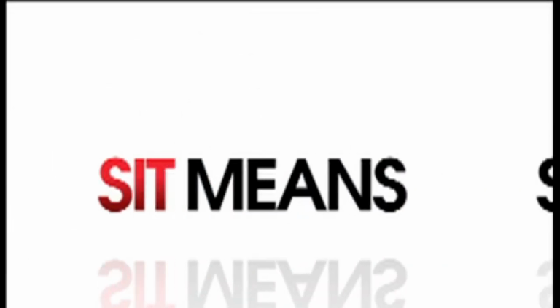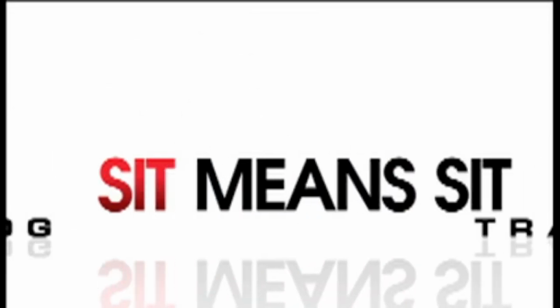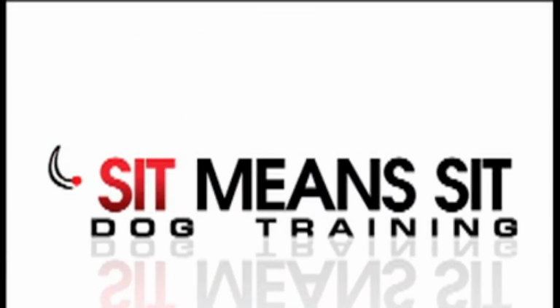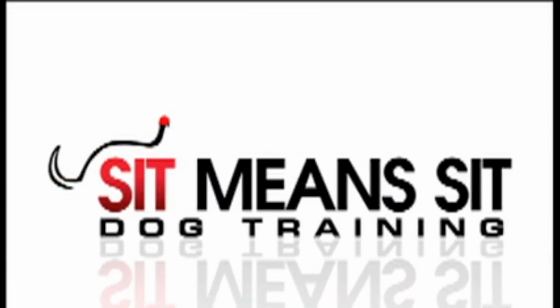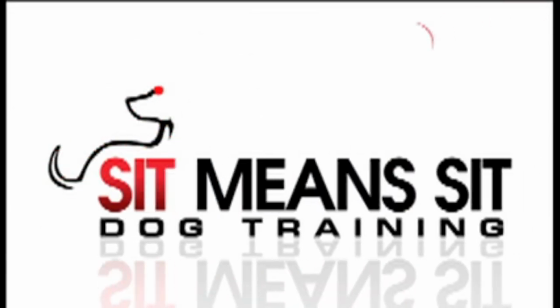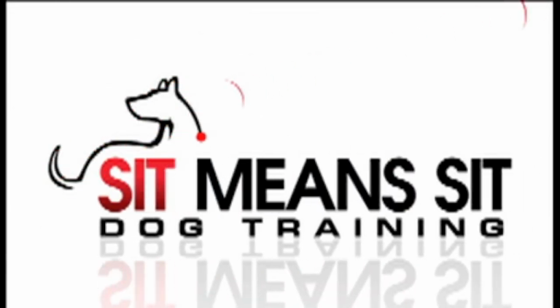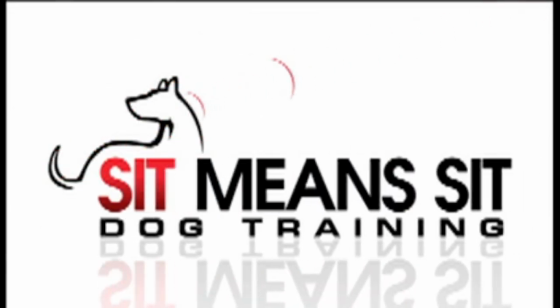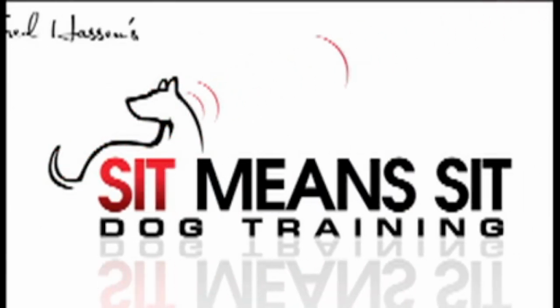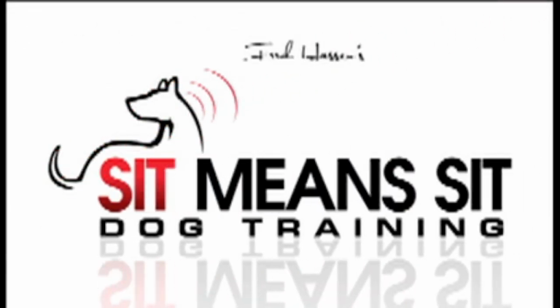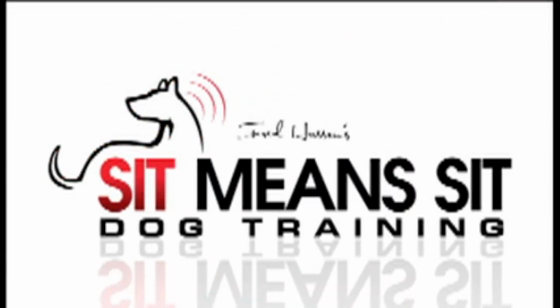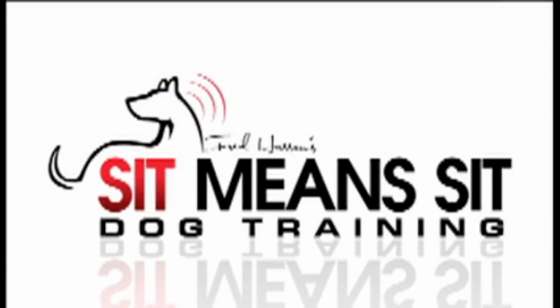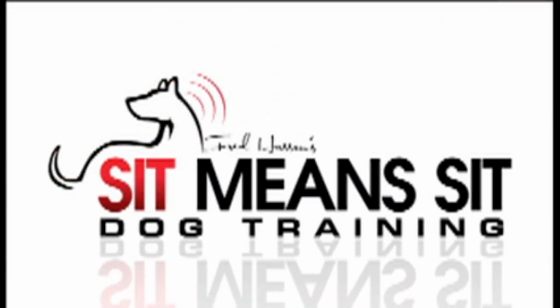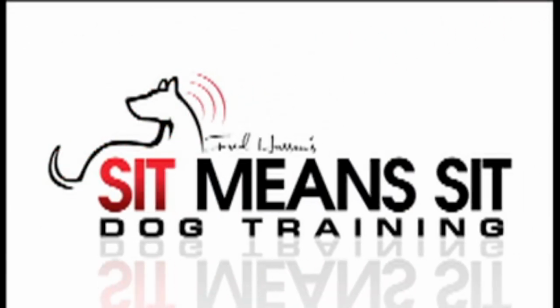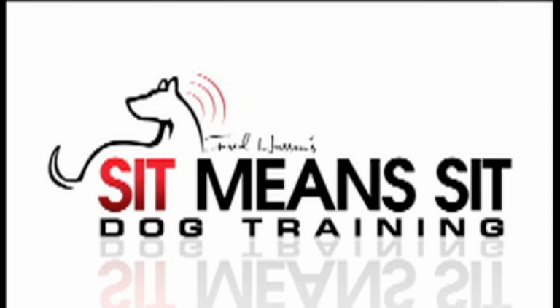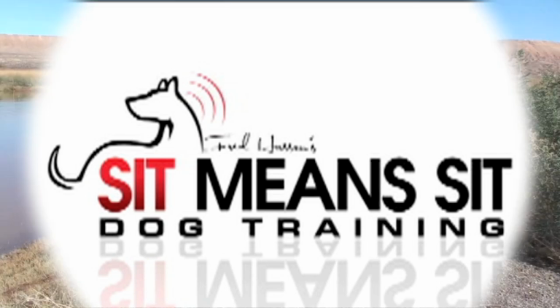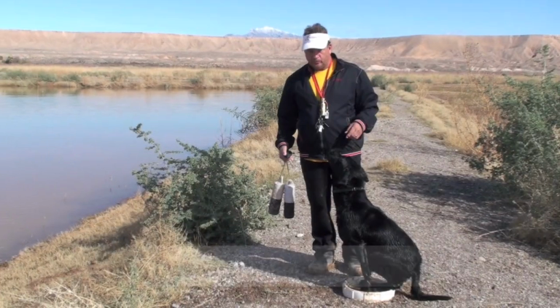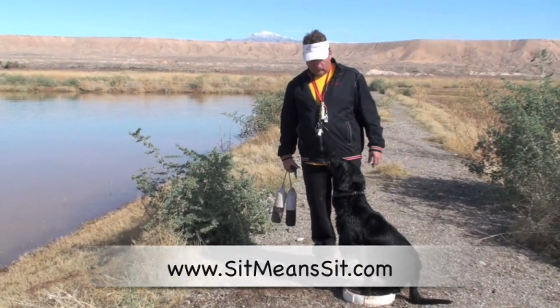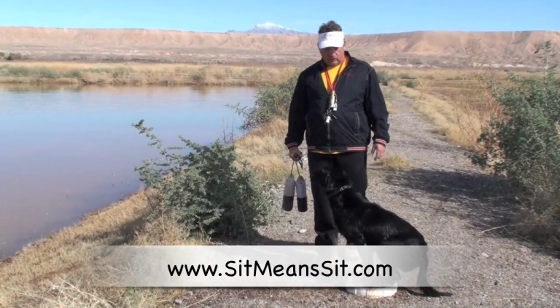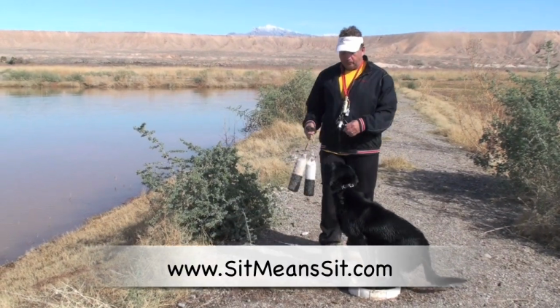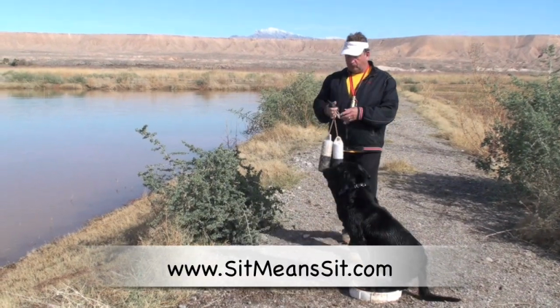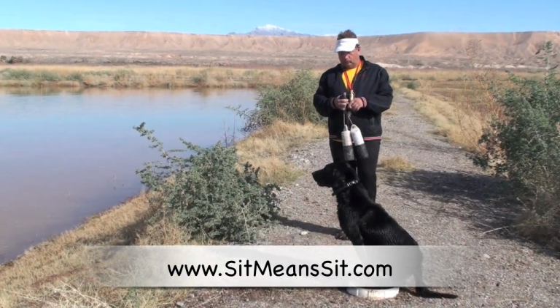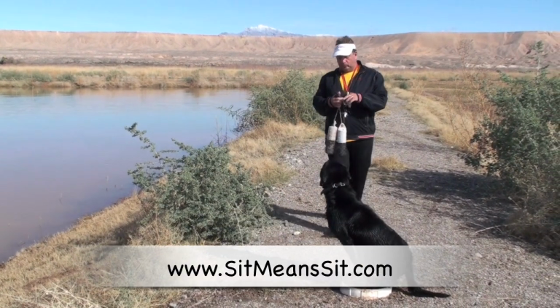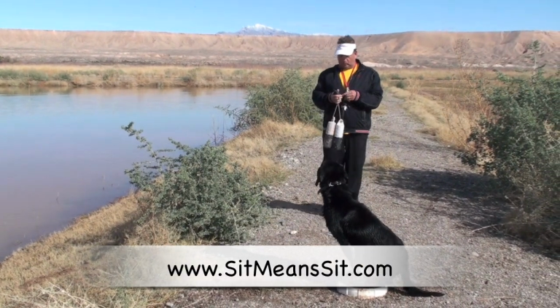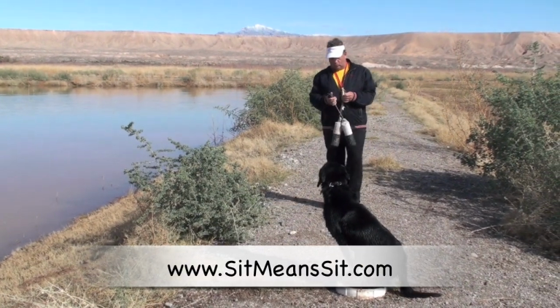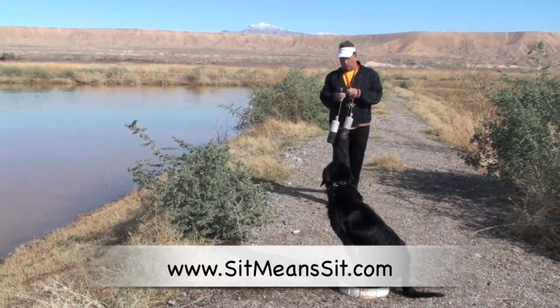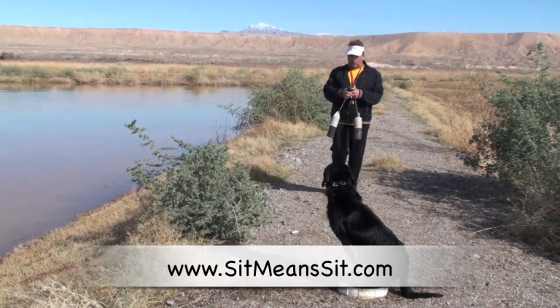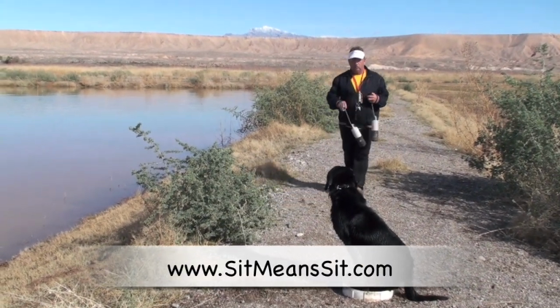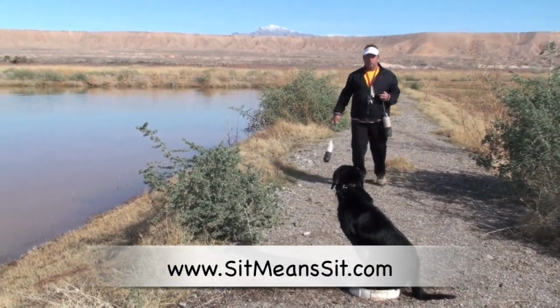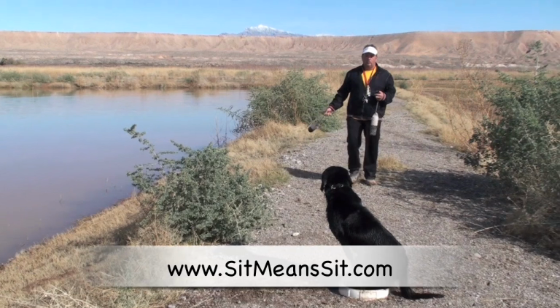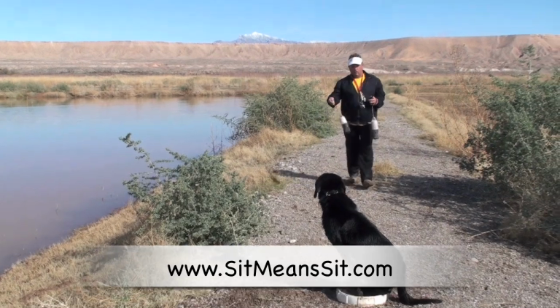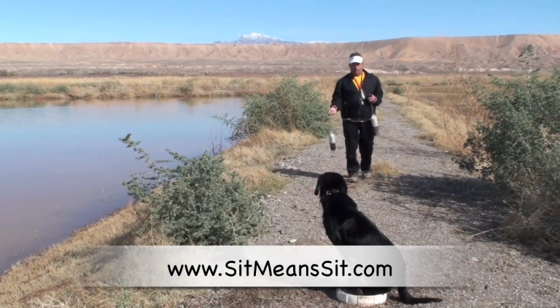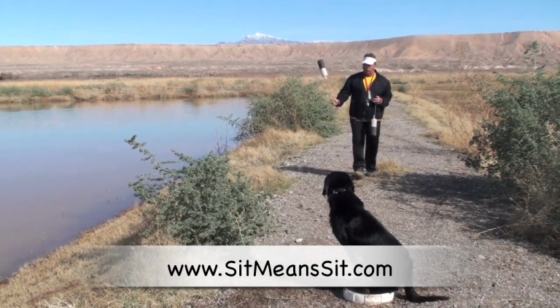Hi everybody, it's Fred Hassan with Sit Mean Sit Dog Training and our video for the day. Today we're going to refine Charger's head even a little bit more on his mark.